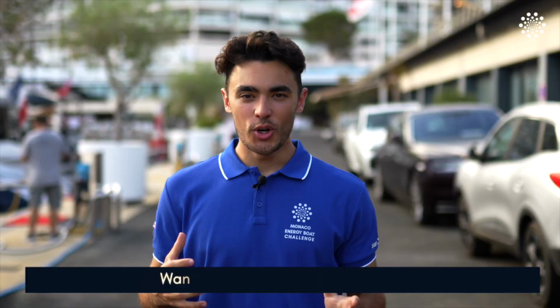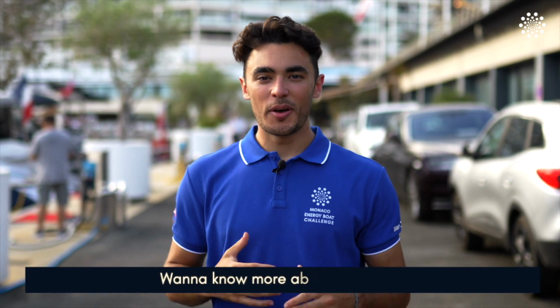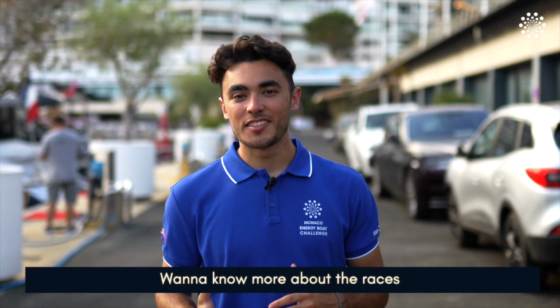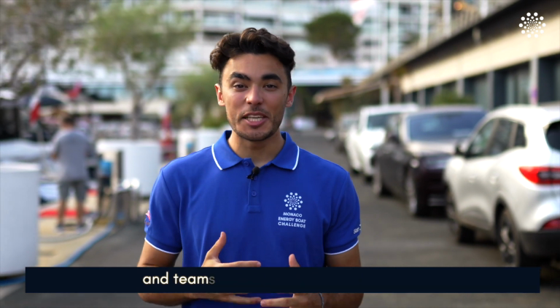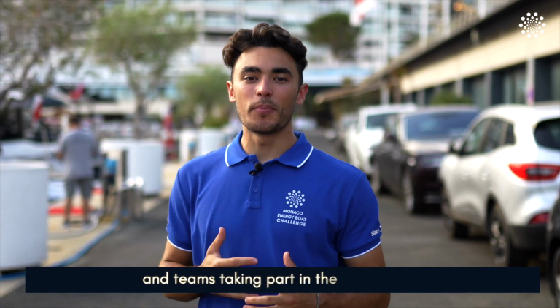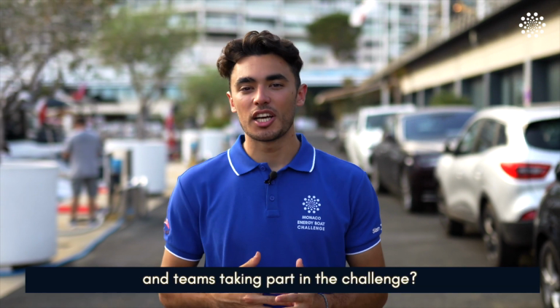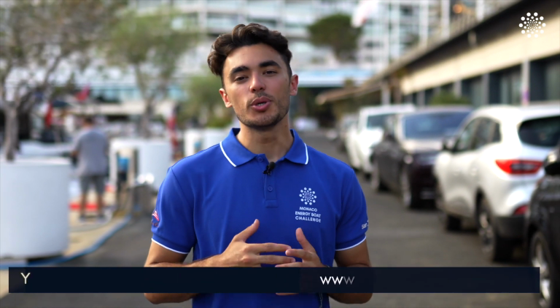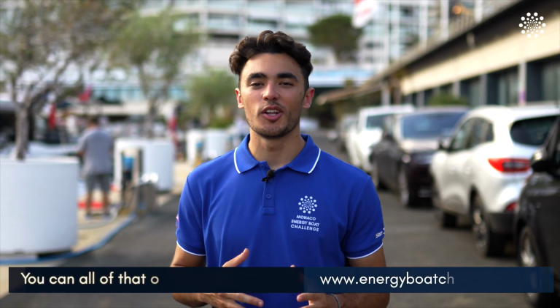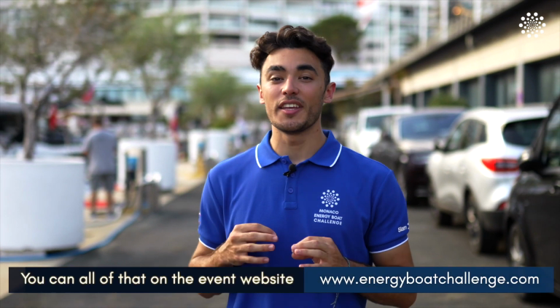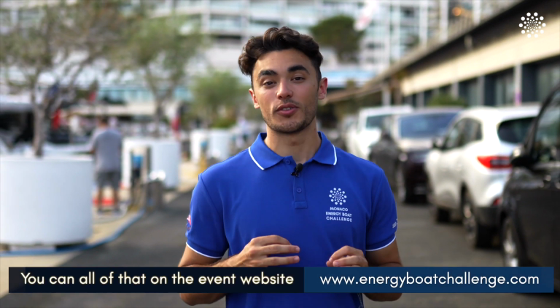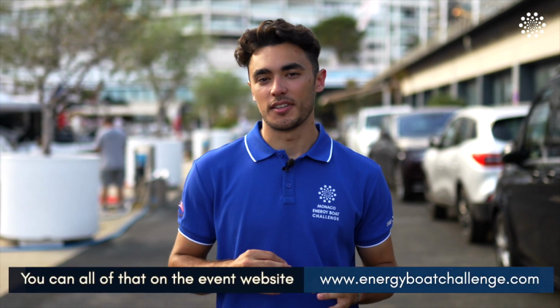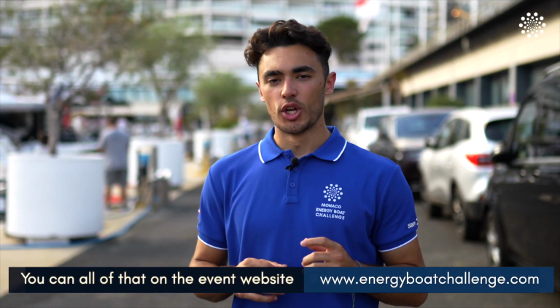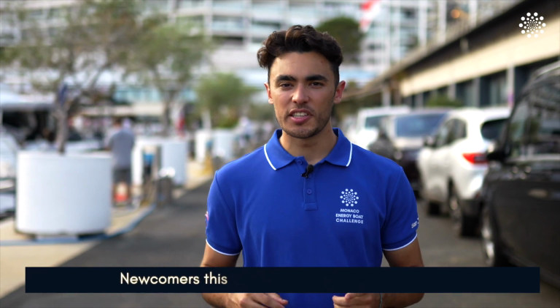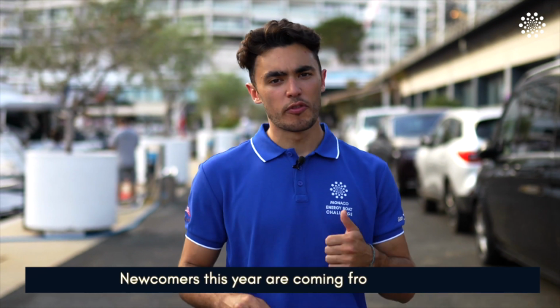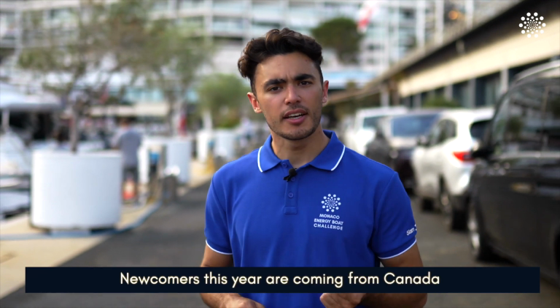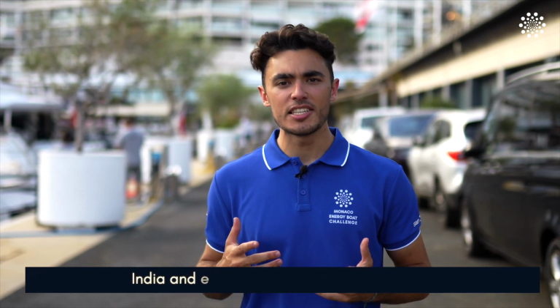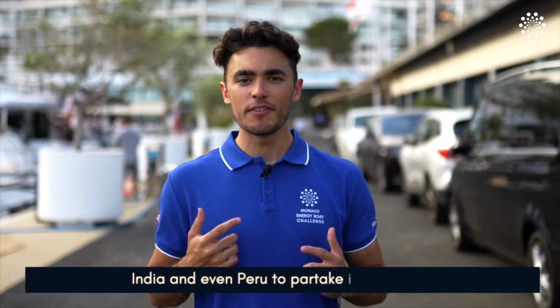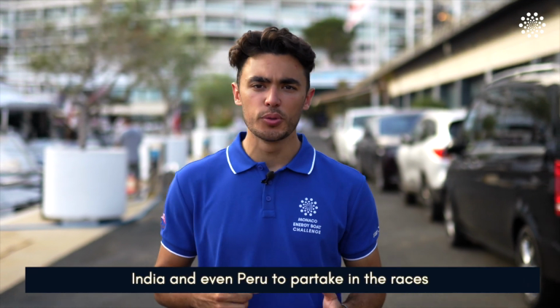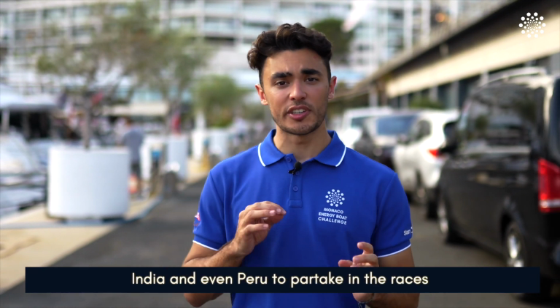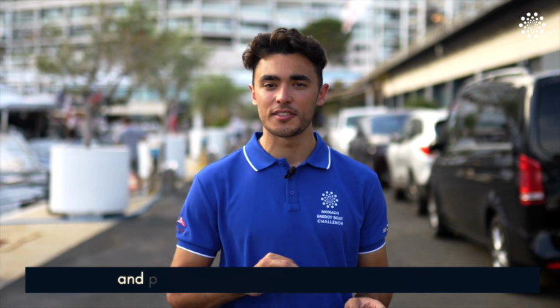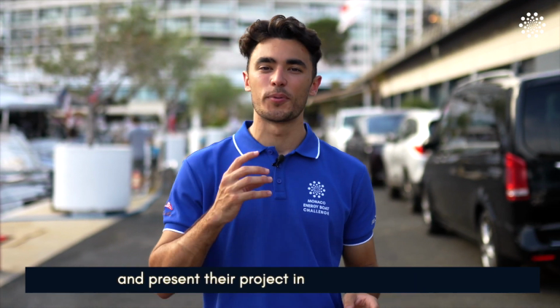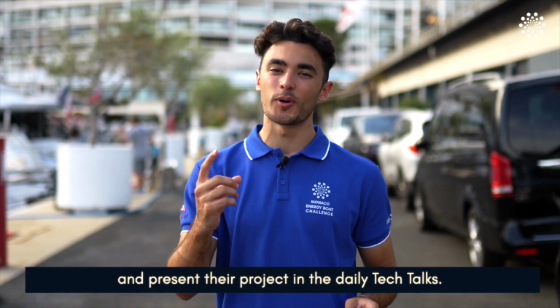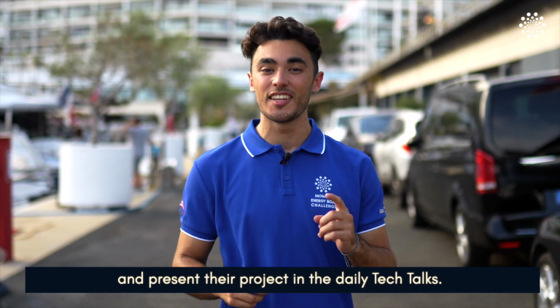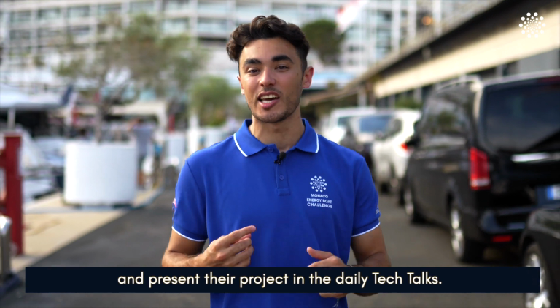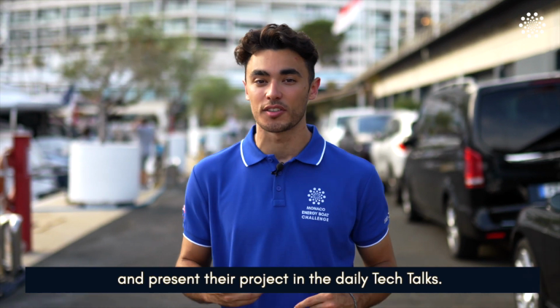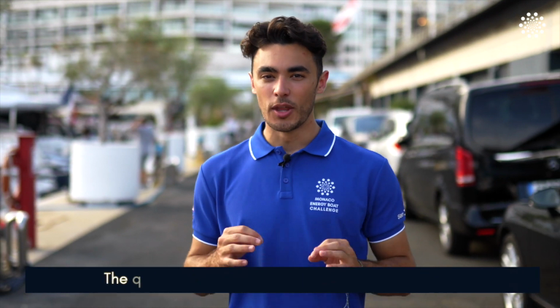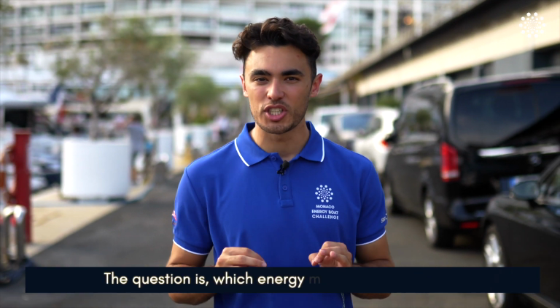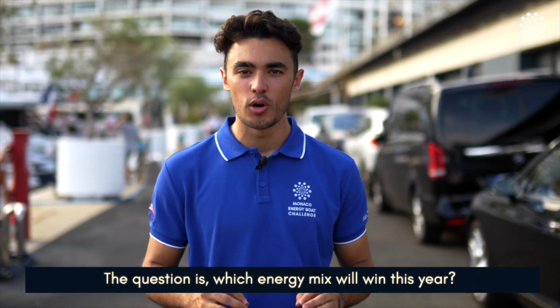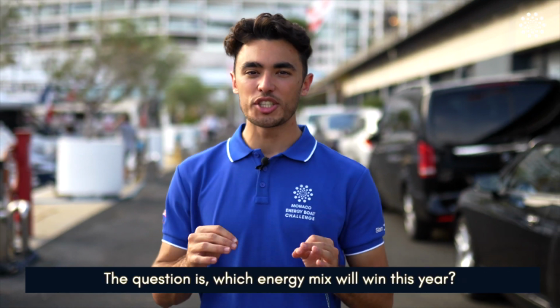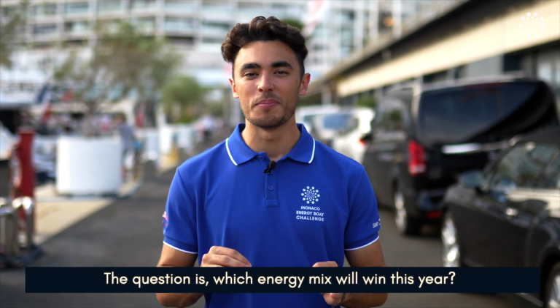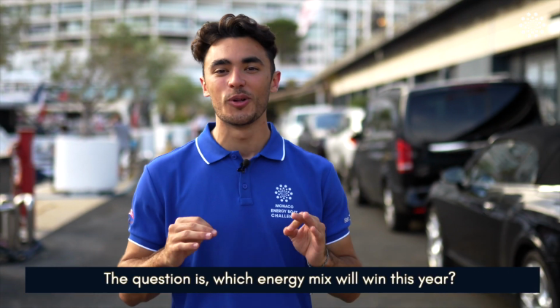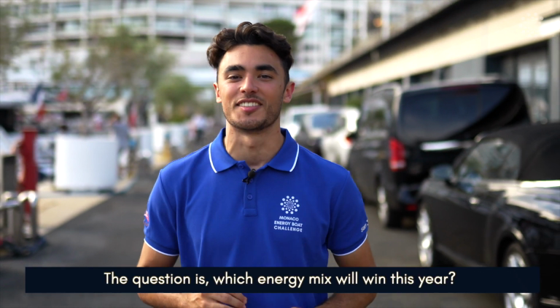Want to know more about the races and teams taking part in the challenge? You can find all of that on the event website. Newcomers this year come from Canada, India, and even Peru to partake in the races and present their projects at the daily tech talks. The big question is though, which energy mix will win this year?